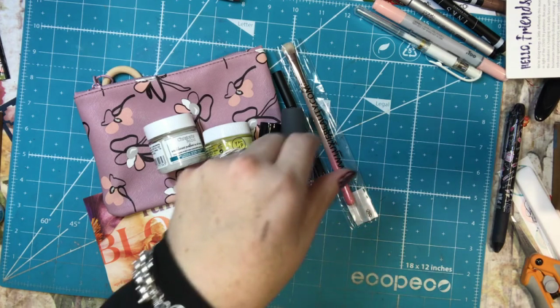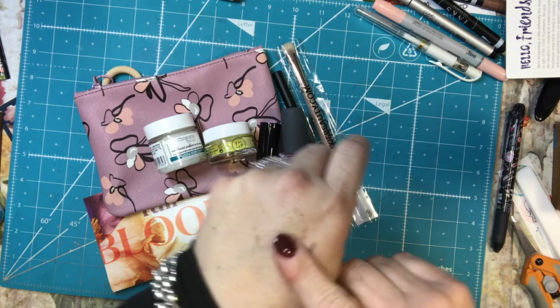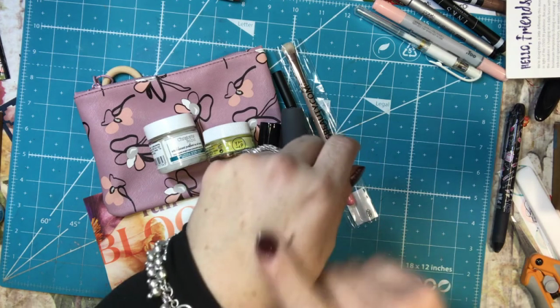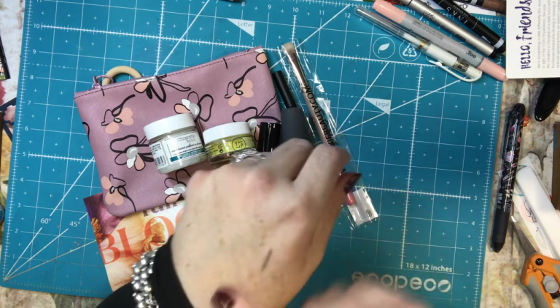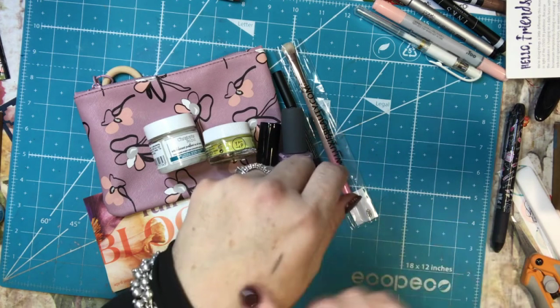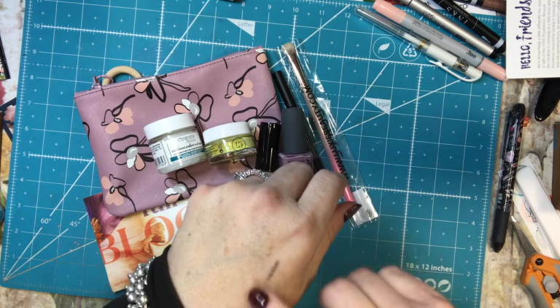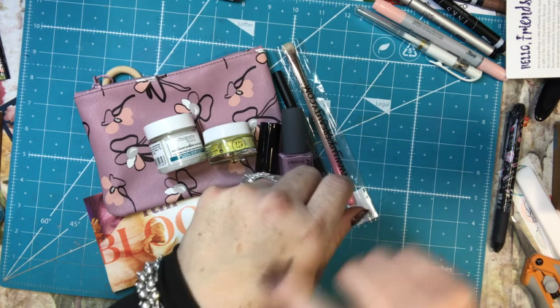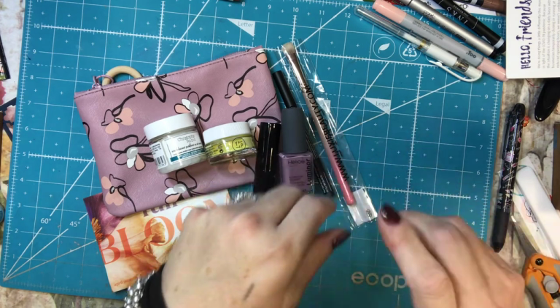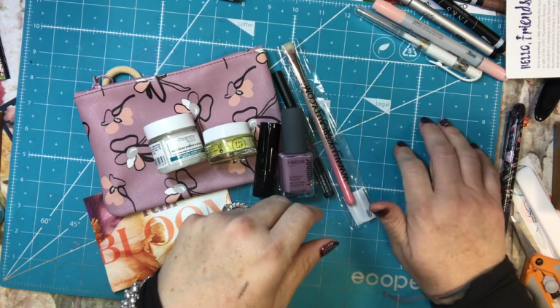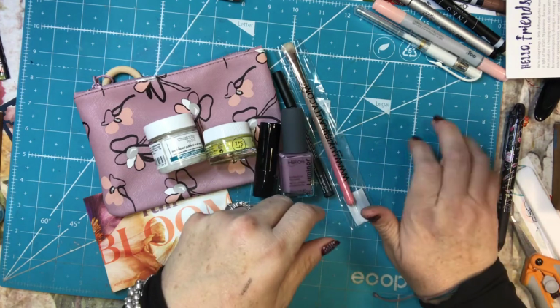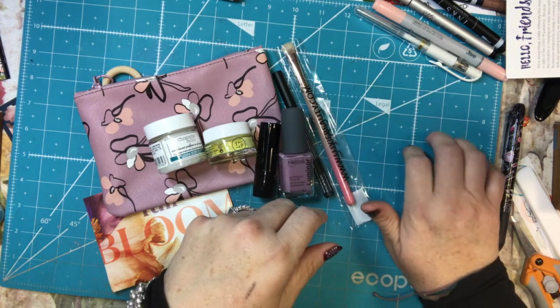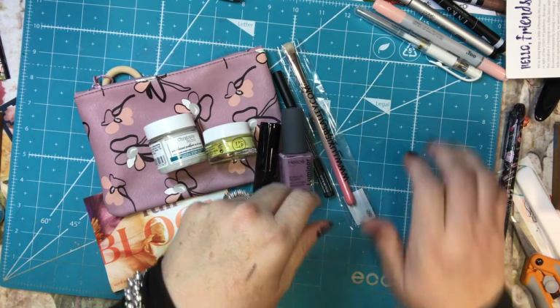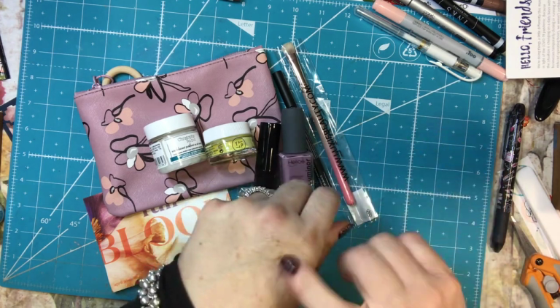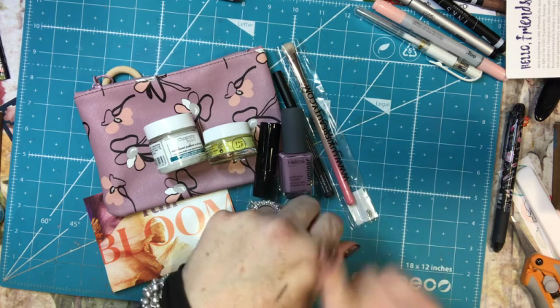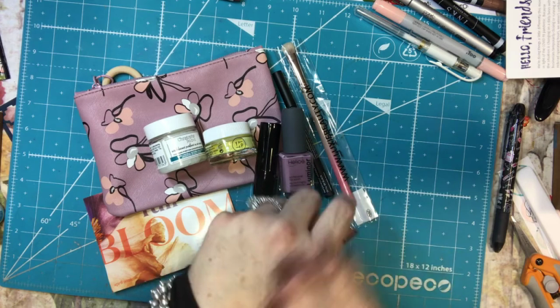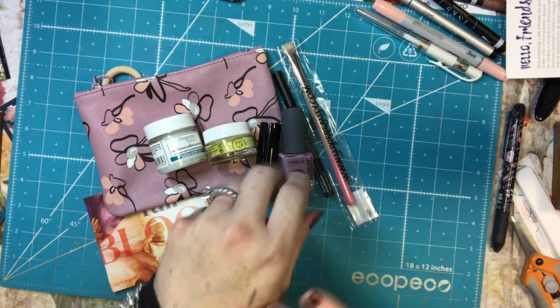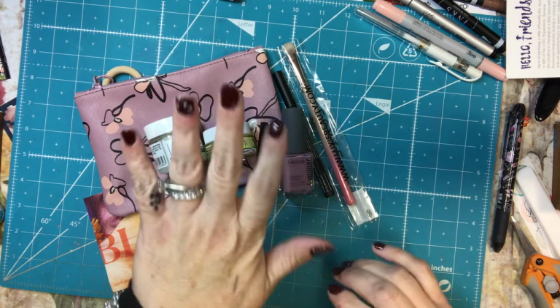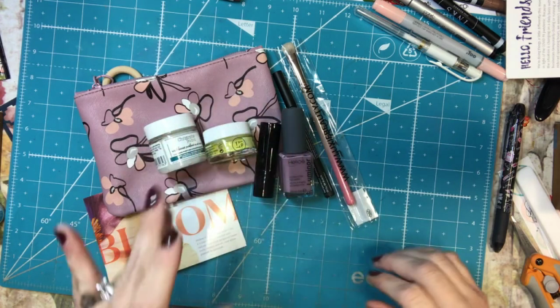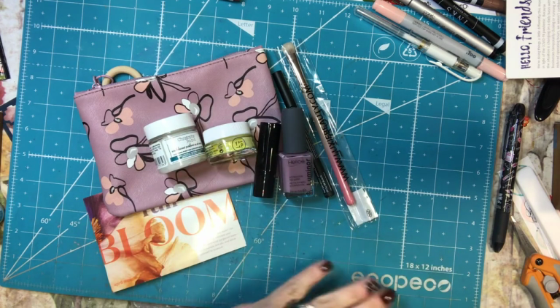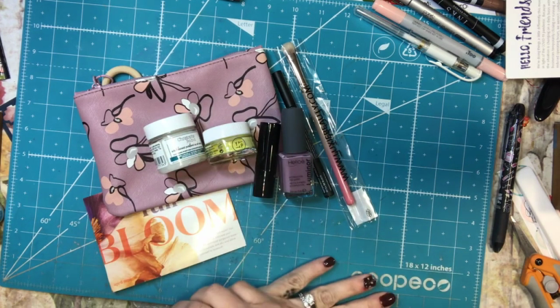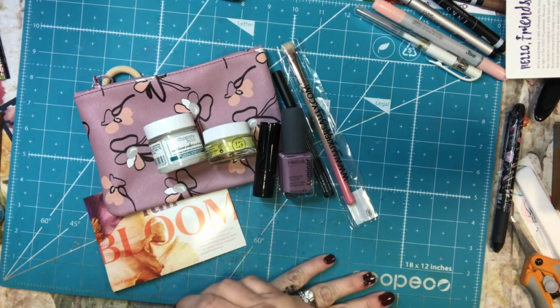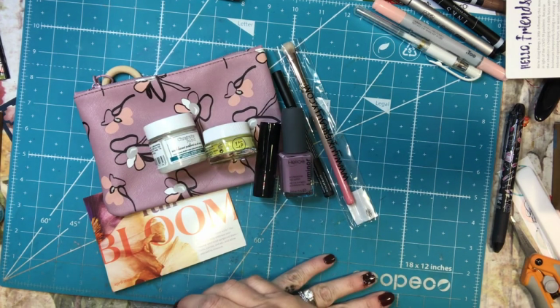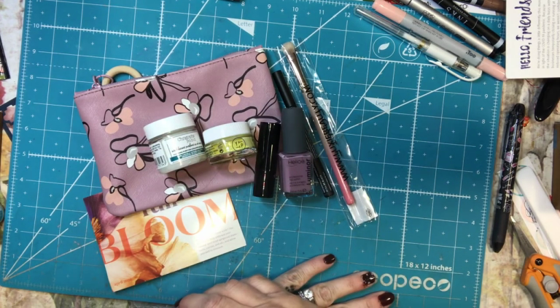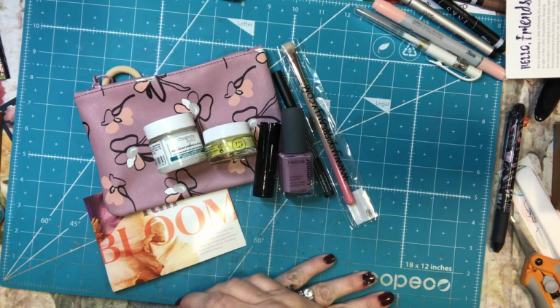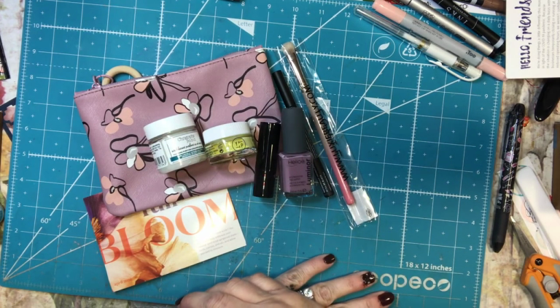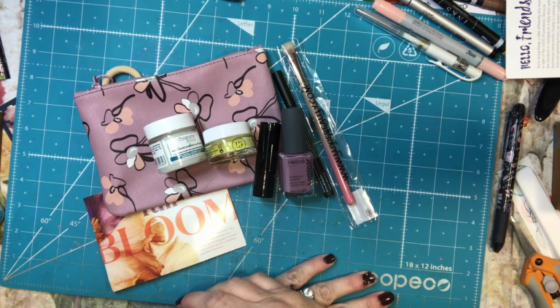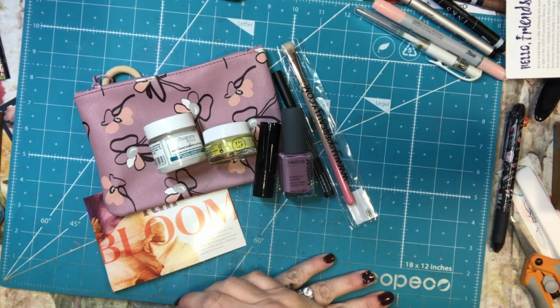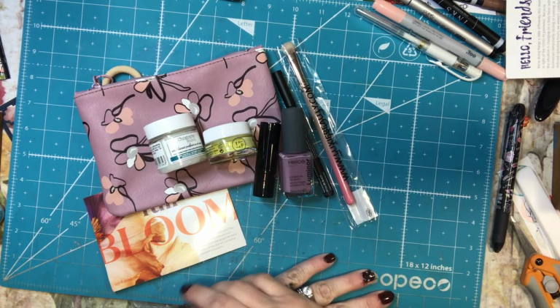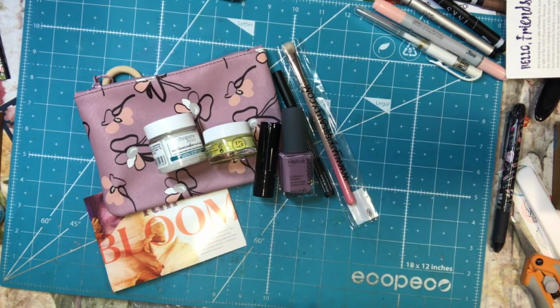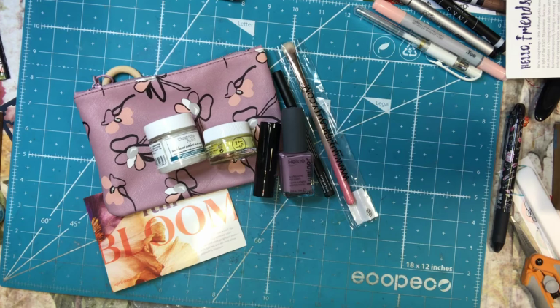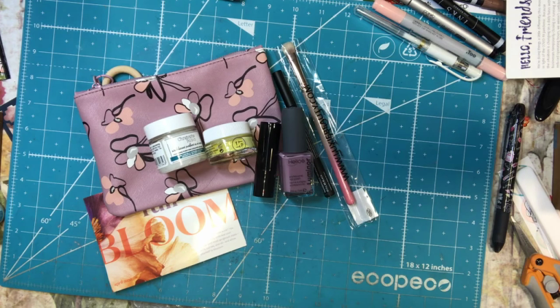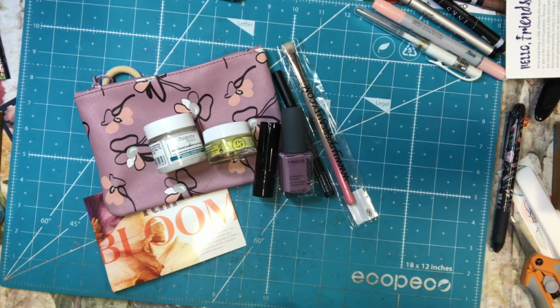And look — that totally matches. The eyeliner is very good. So there's what I got. Thanks for watching, and I hope that you have a wonderful day. Bye-bye.